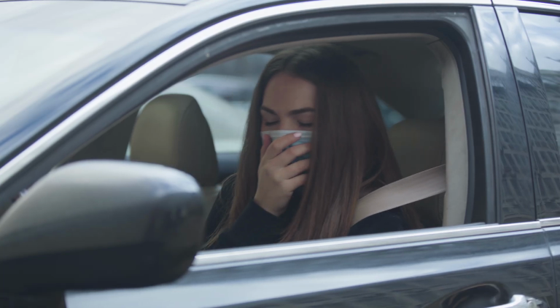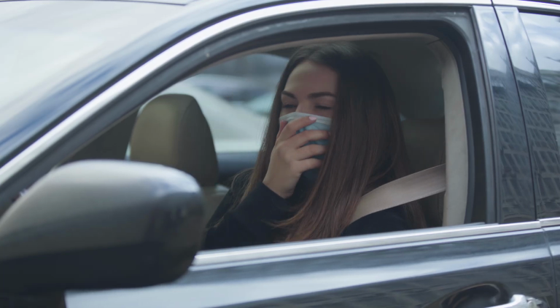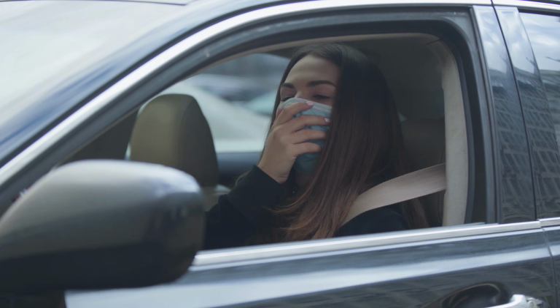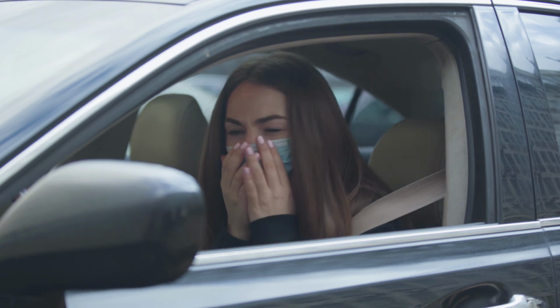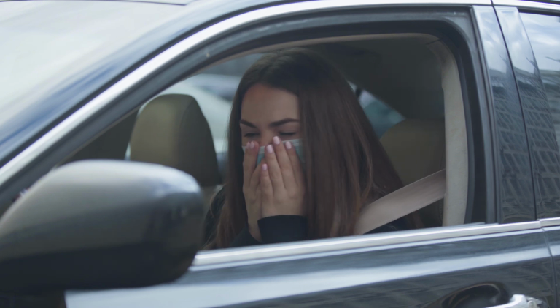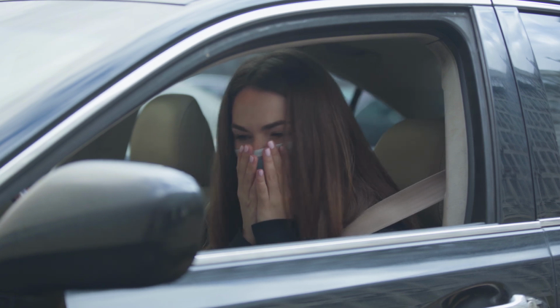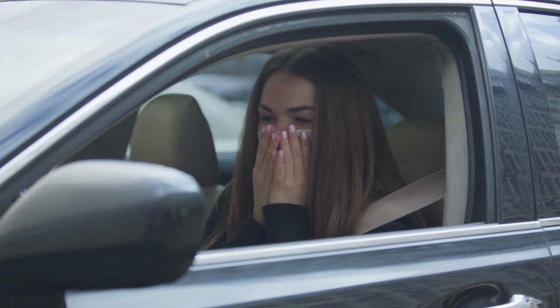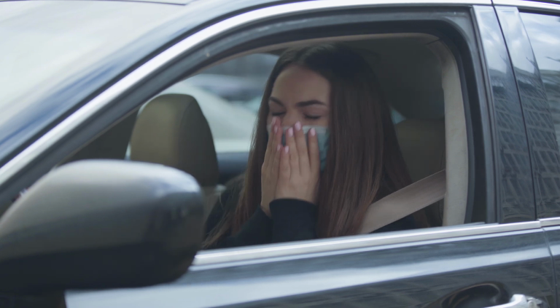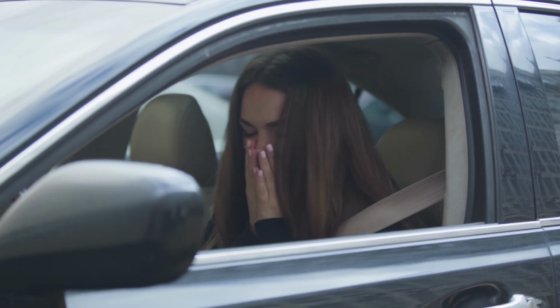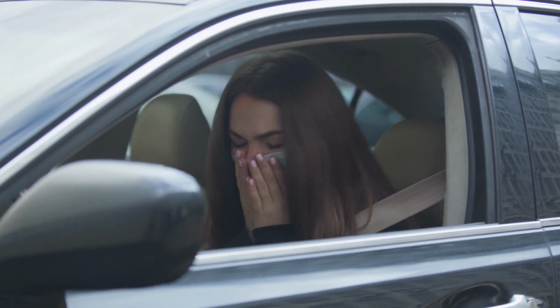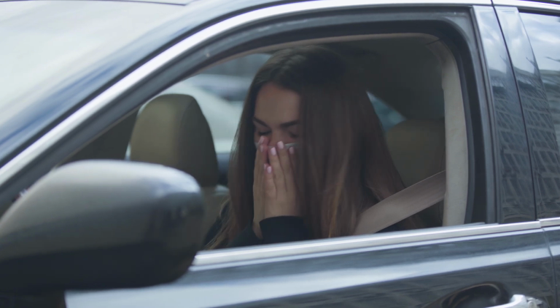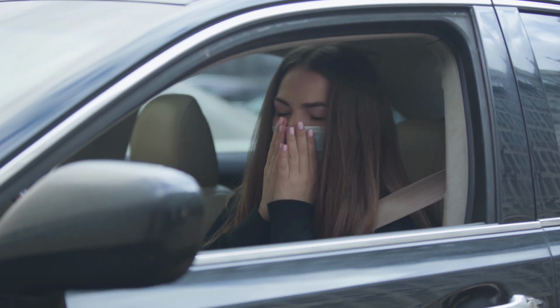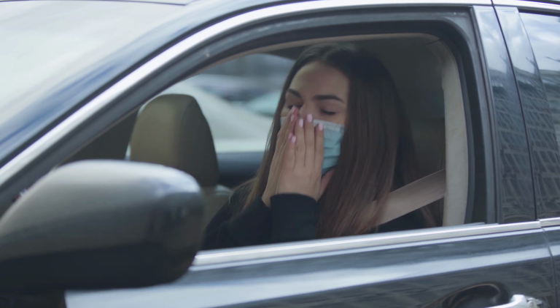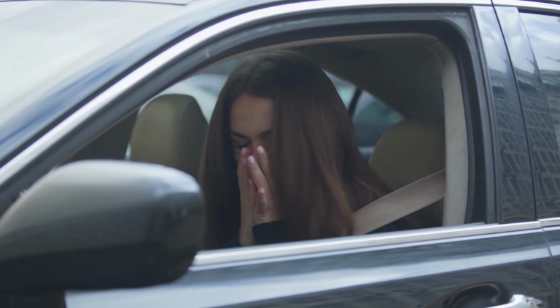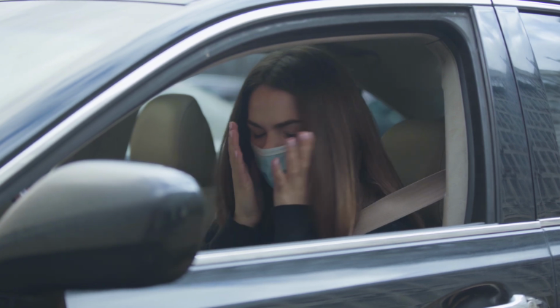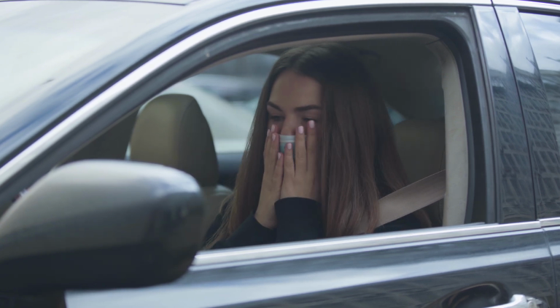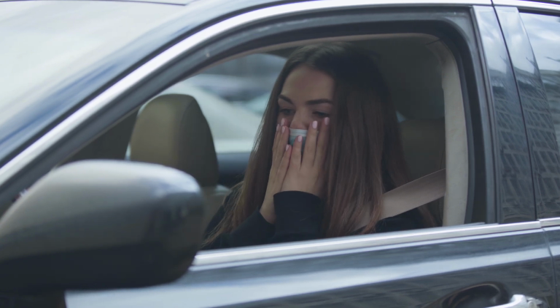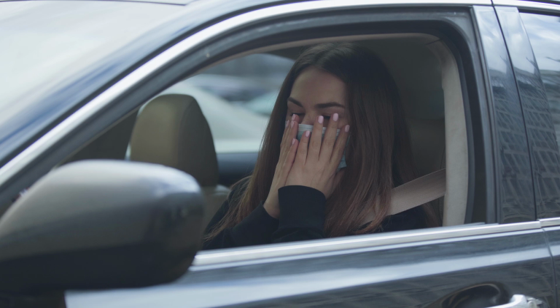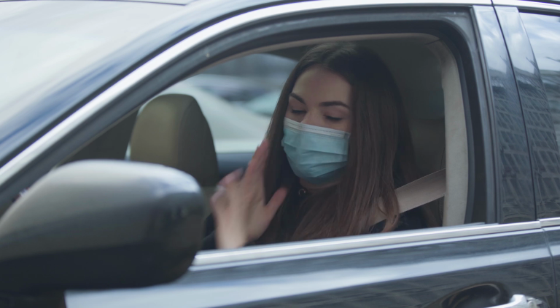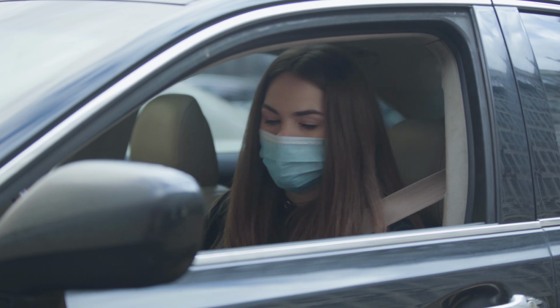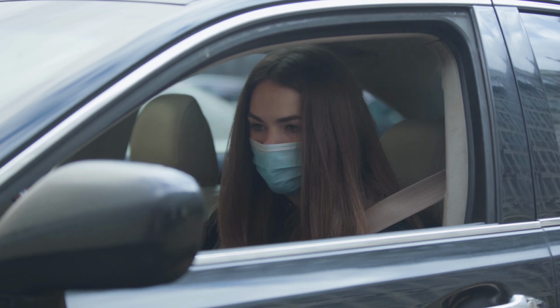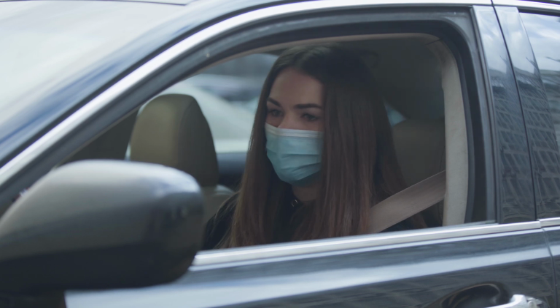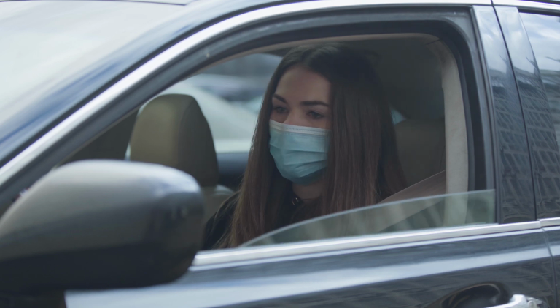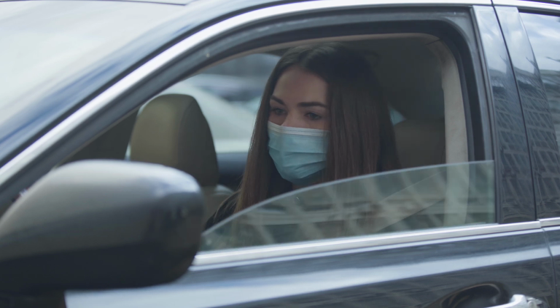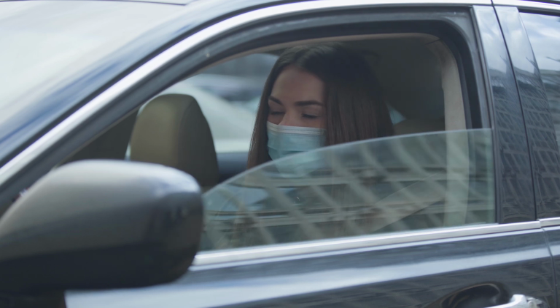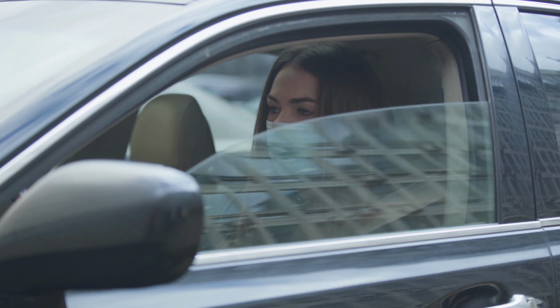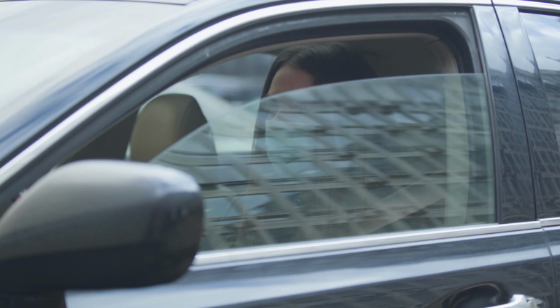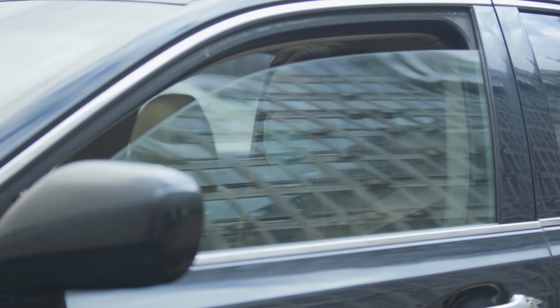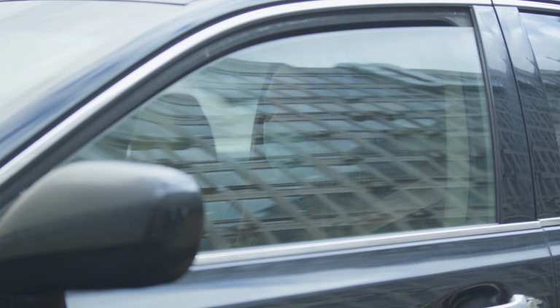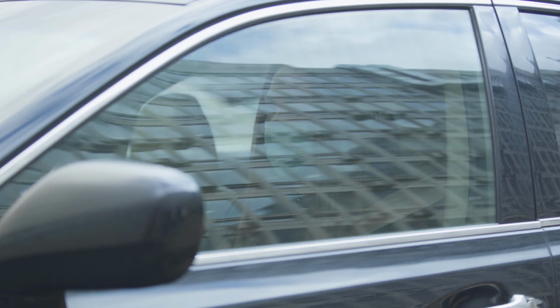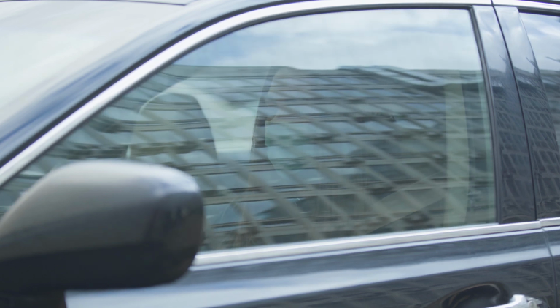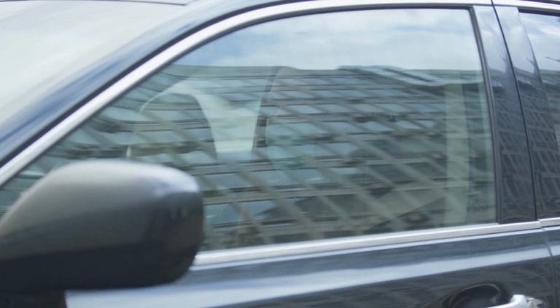Has your vehicle's scent changed recently? All things considered, our noses are pretty good, so follow your instincts. Do some research and come up with a new strategy if it smells like oil, or if there are too many fumes or something seems off.